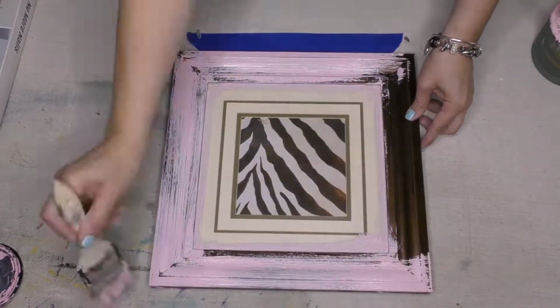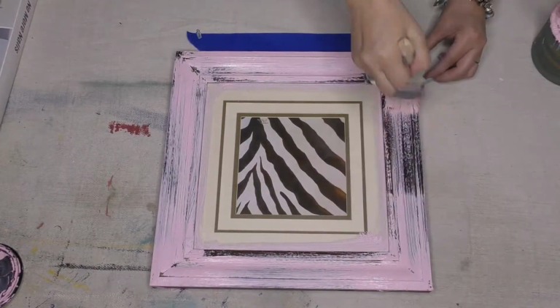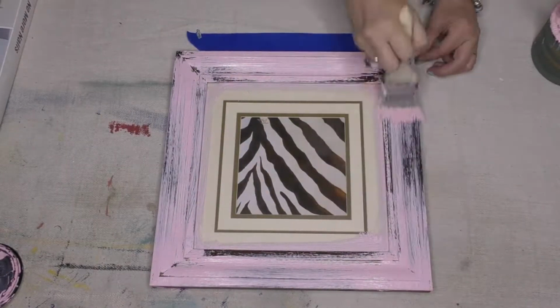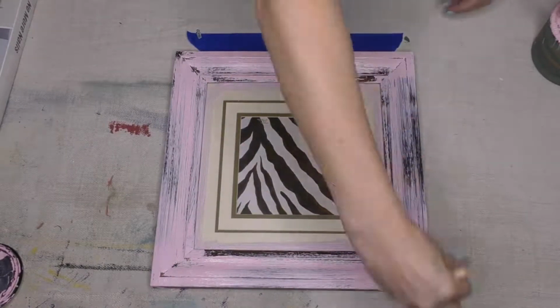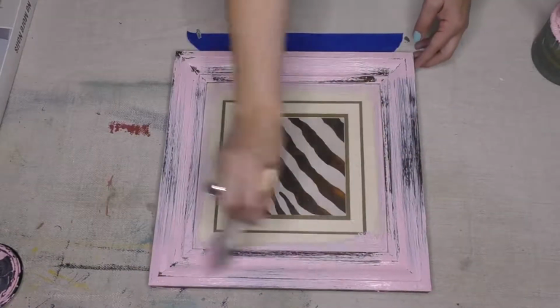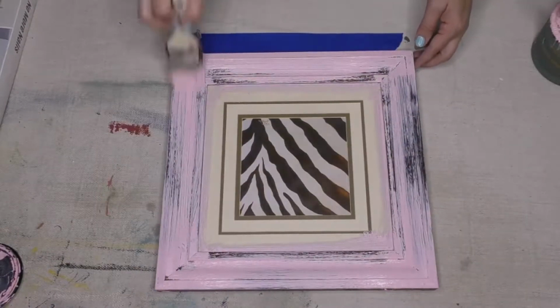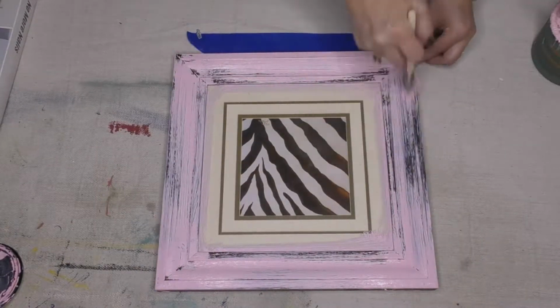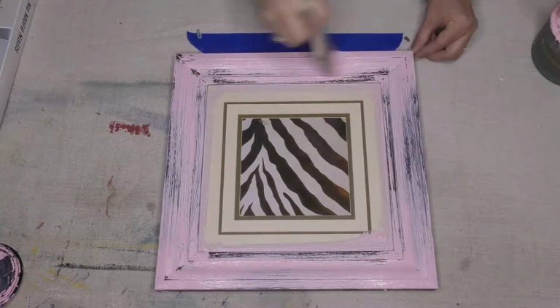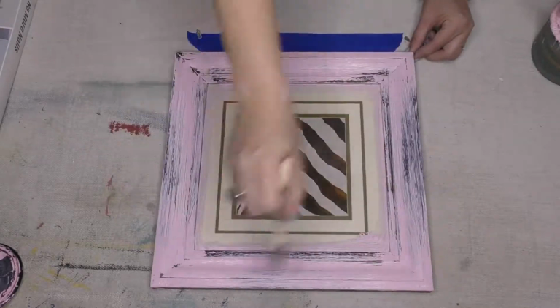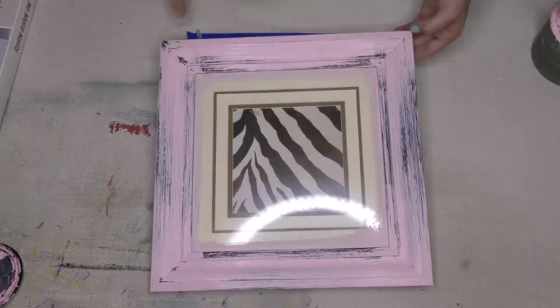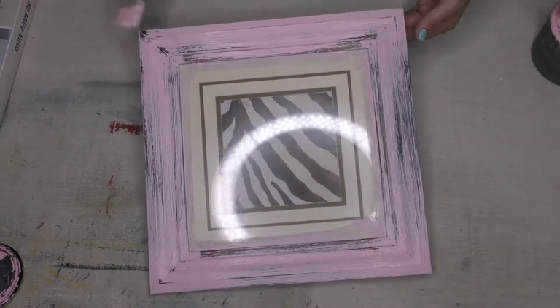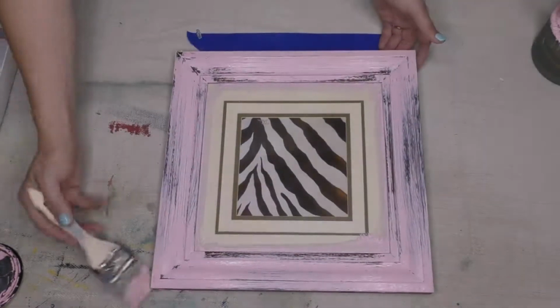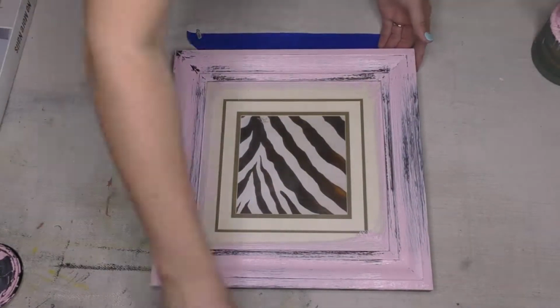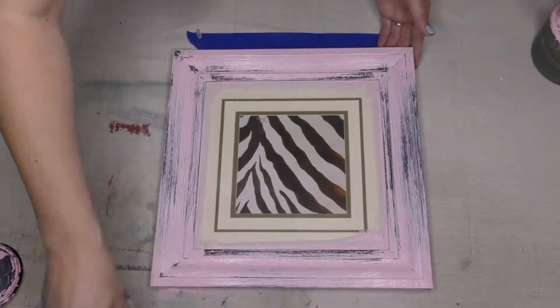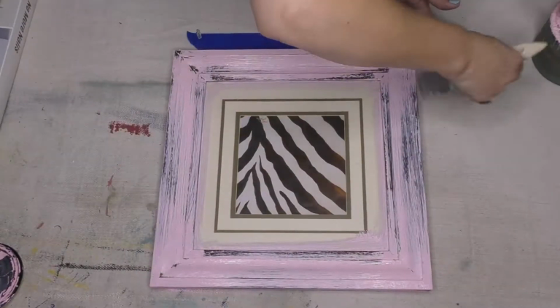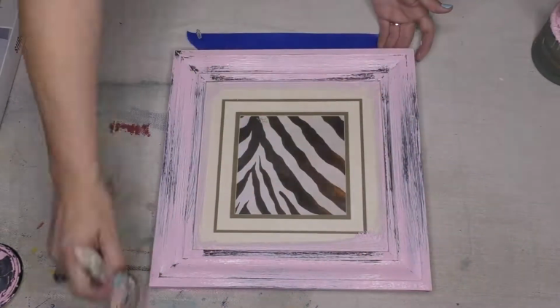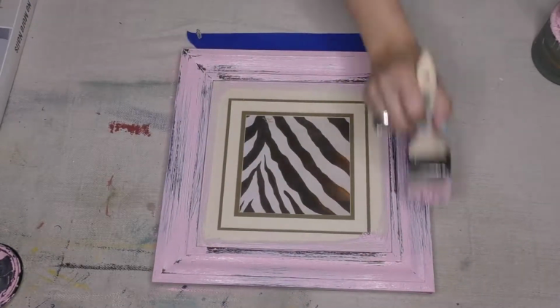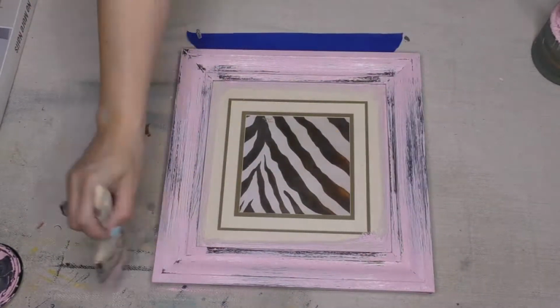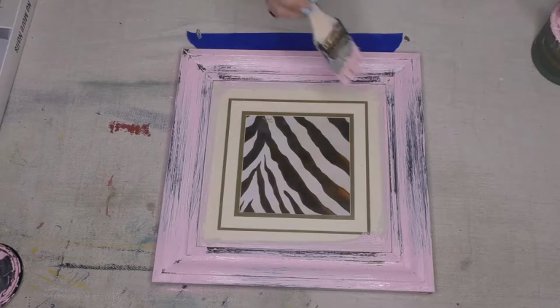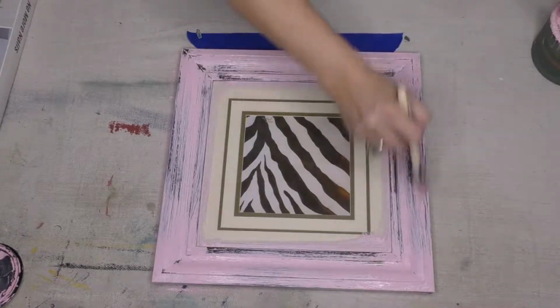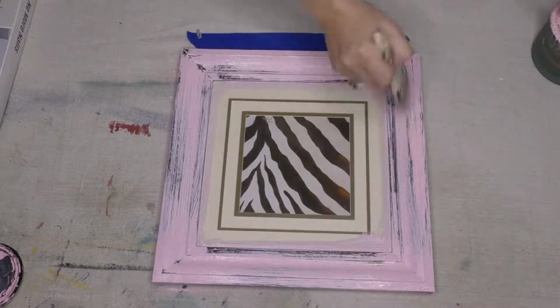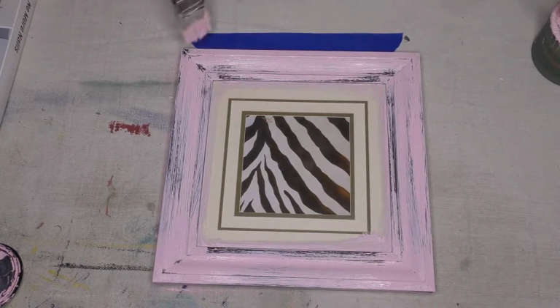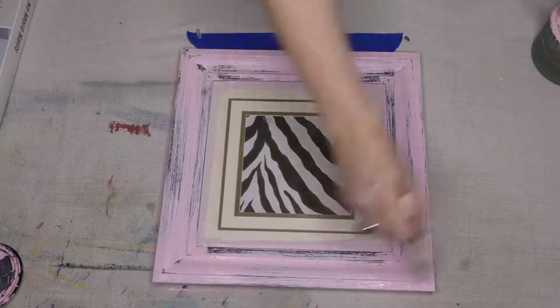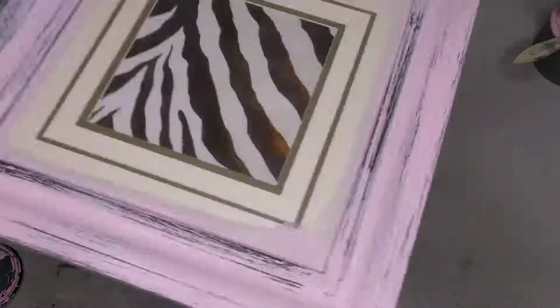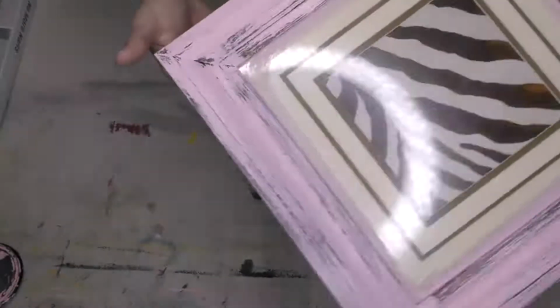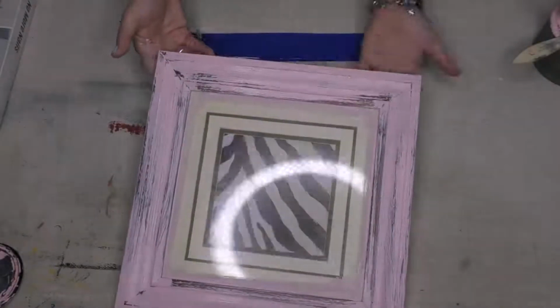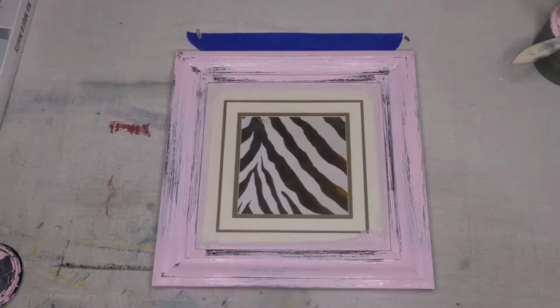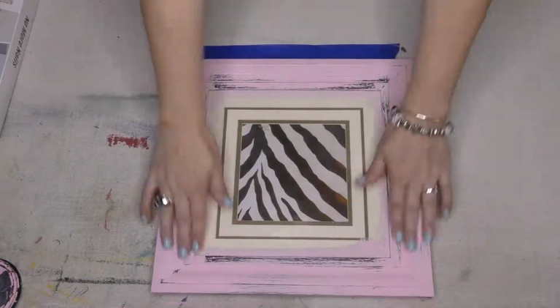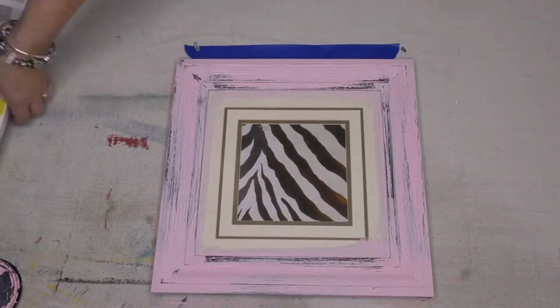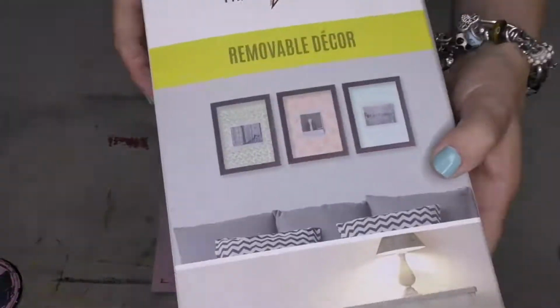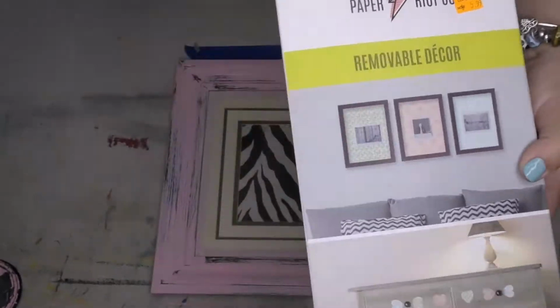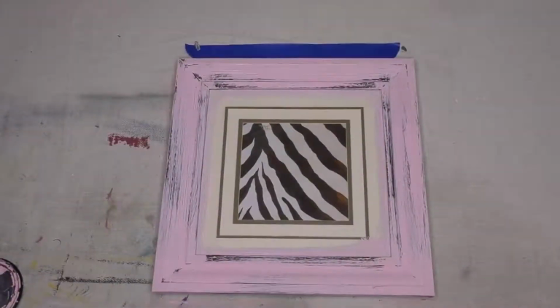So what I'm doing right now is putting on our Don't Make Me Blush pink chalky style paint. I'm using my shabby chip brush, and it gives me that — do you see how I get those distress marks into it? Just by using that brush, which is awesome.